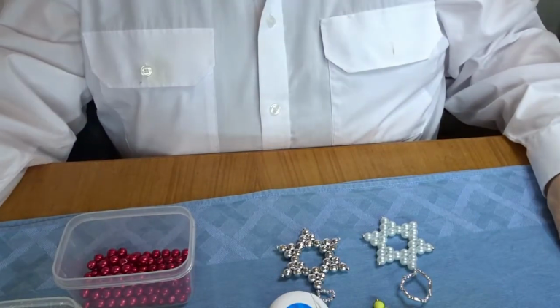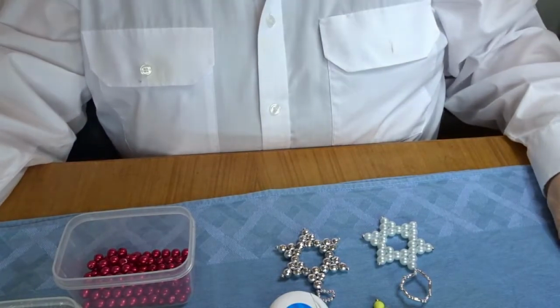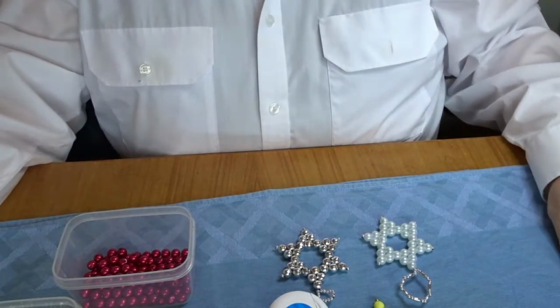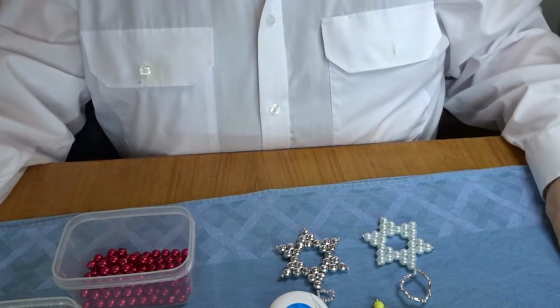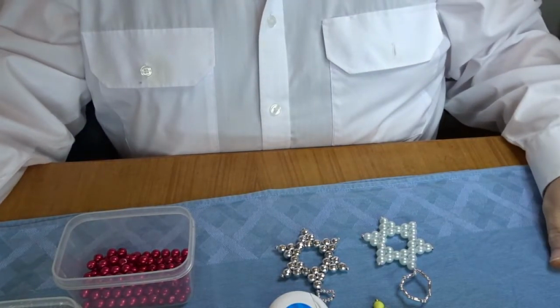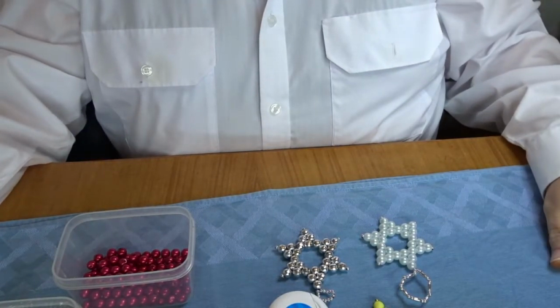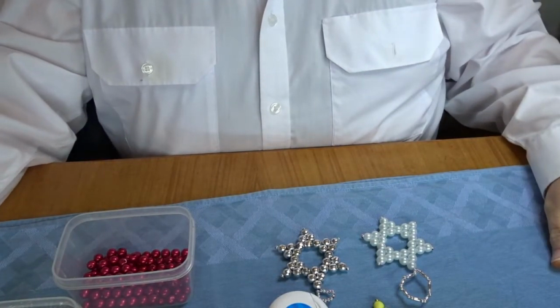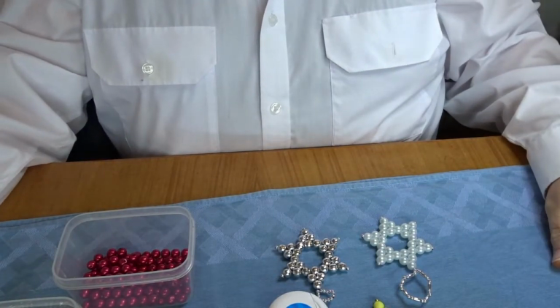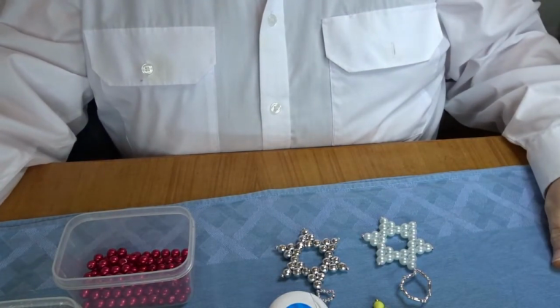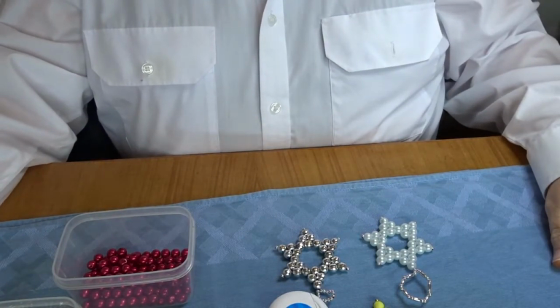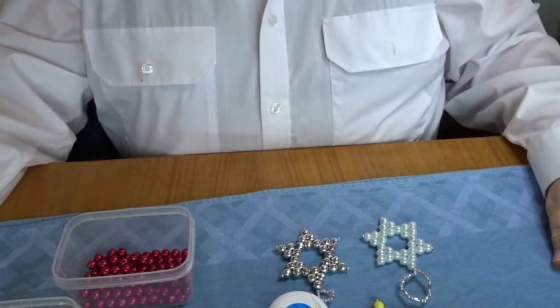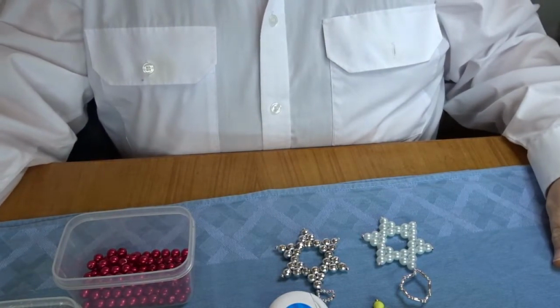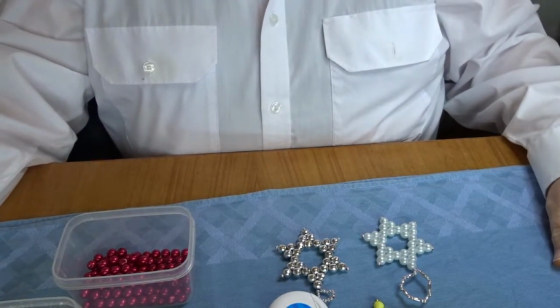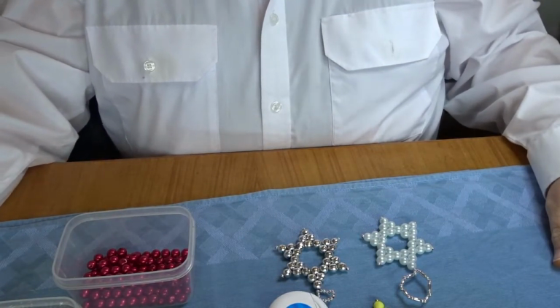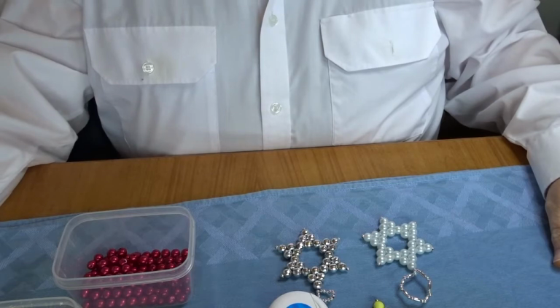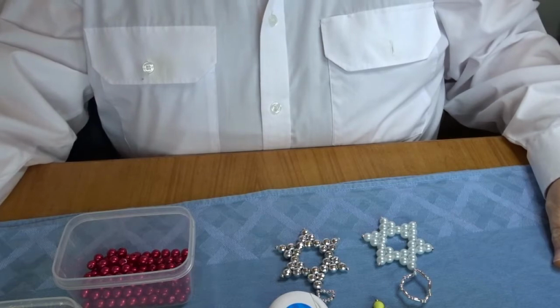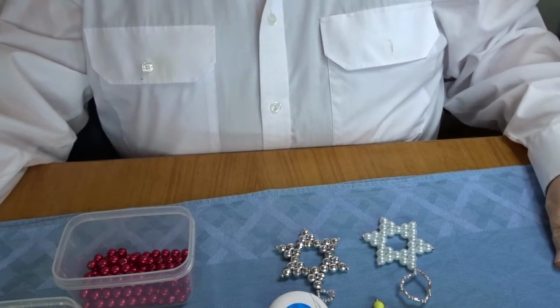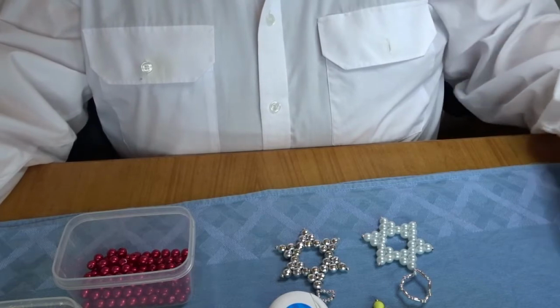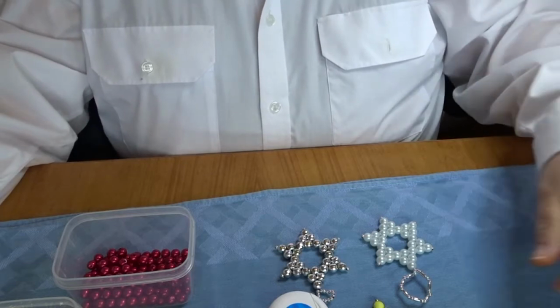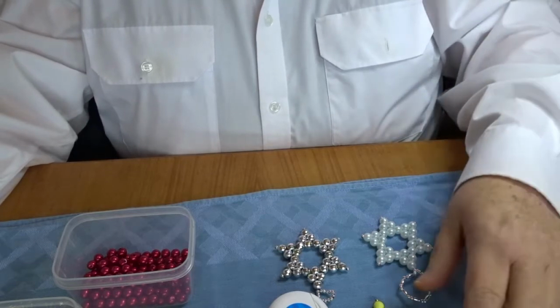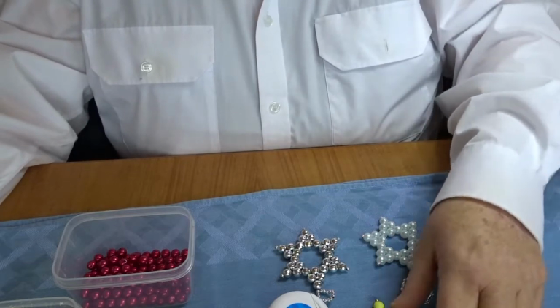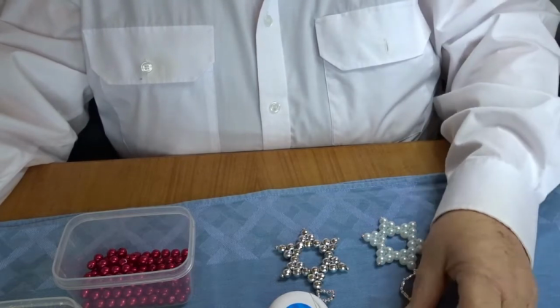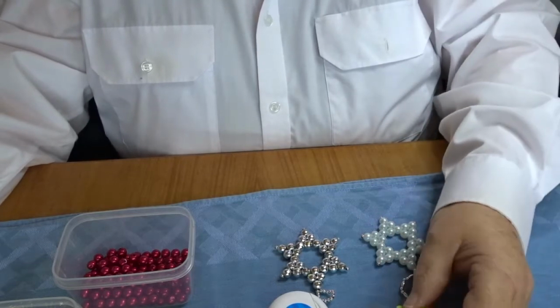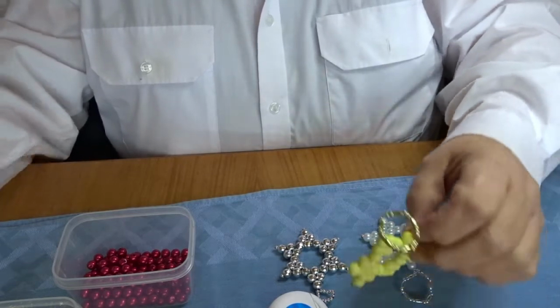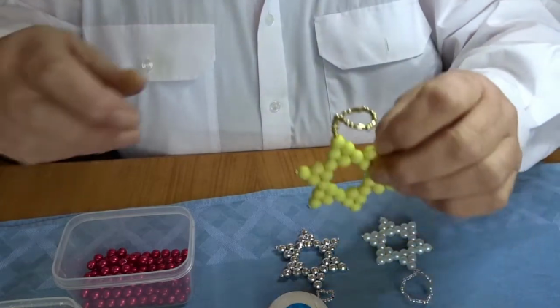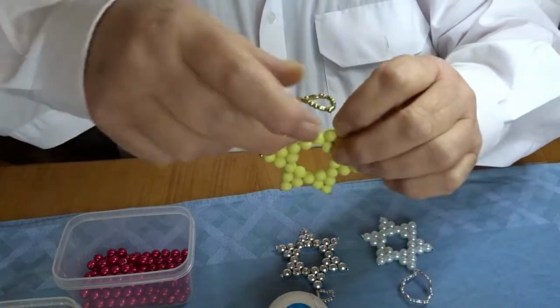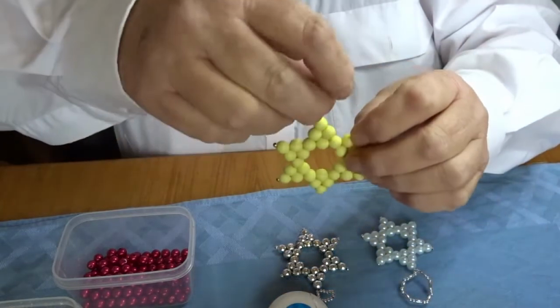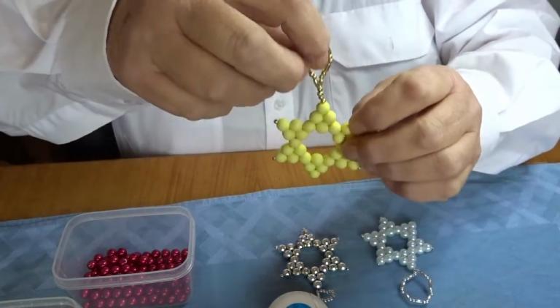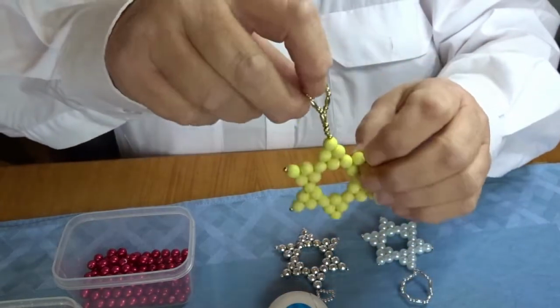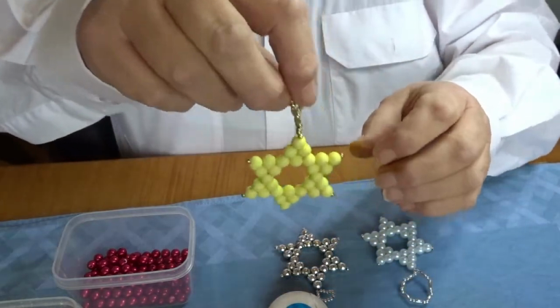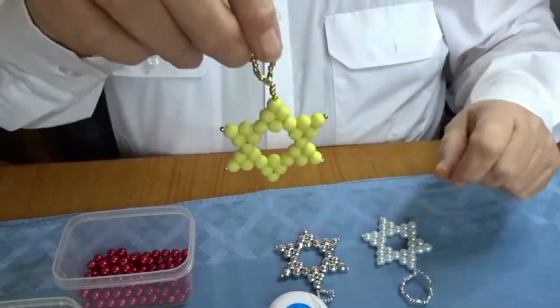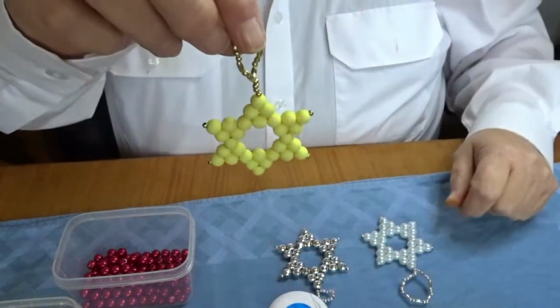Hi, it's Julie here from Clancy Scooter Creations, and today I'm going to show you how to make these Bead Star Decorations.